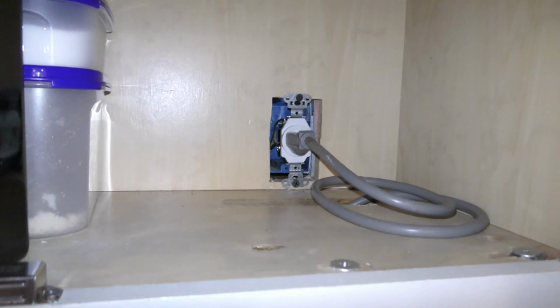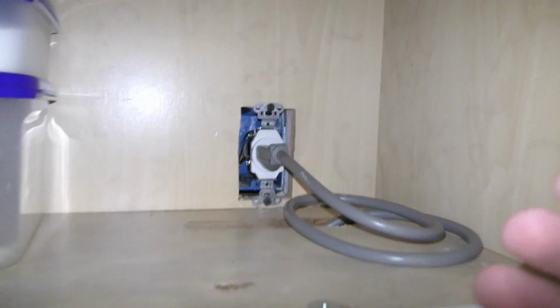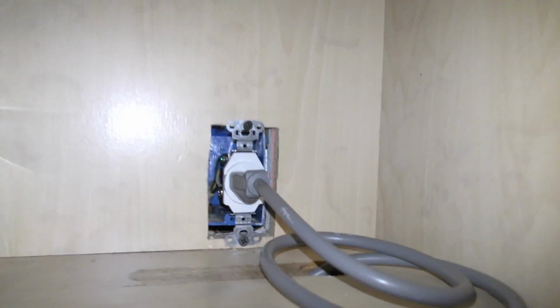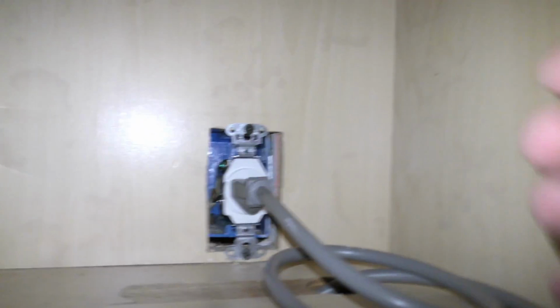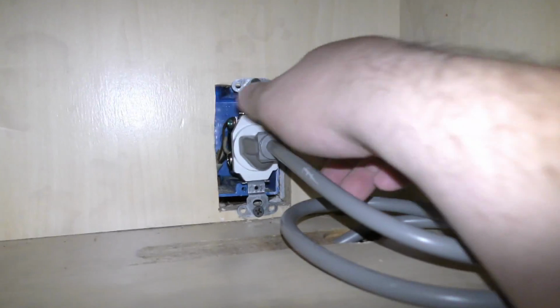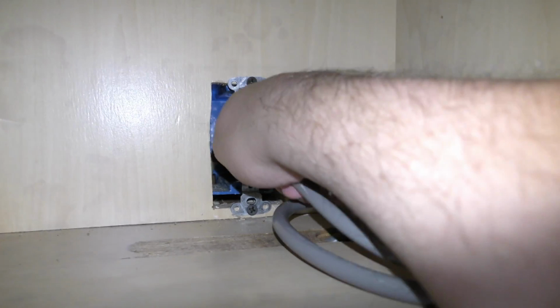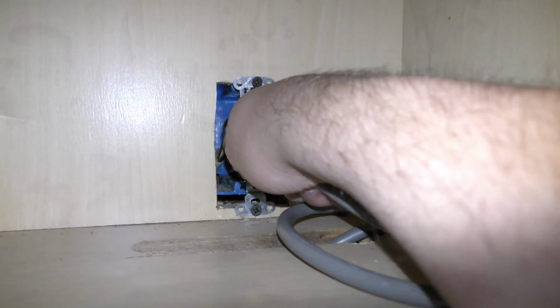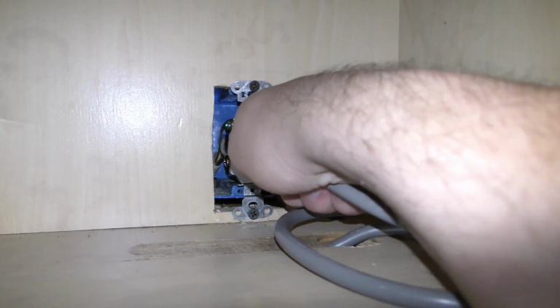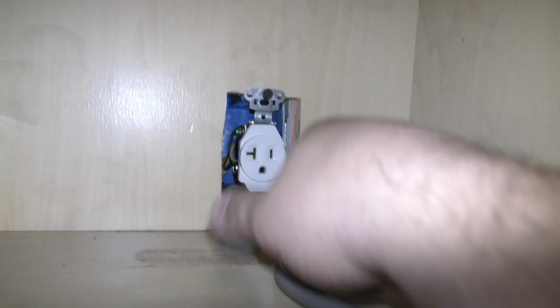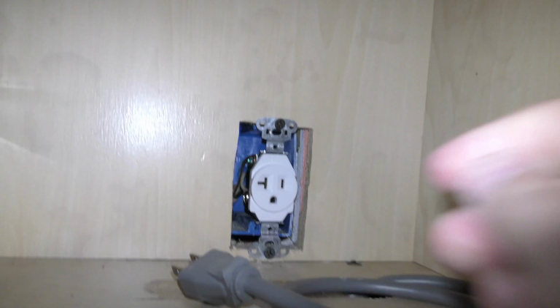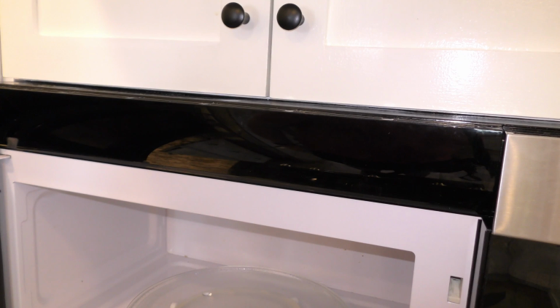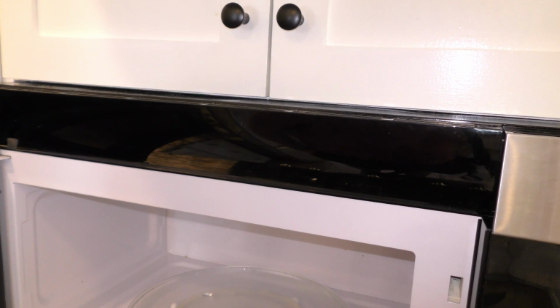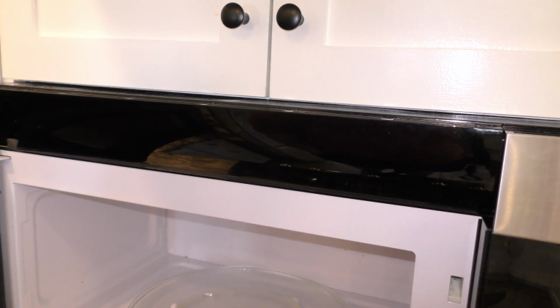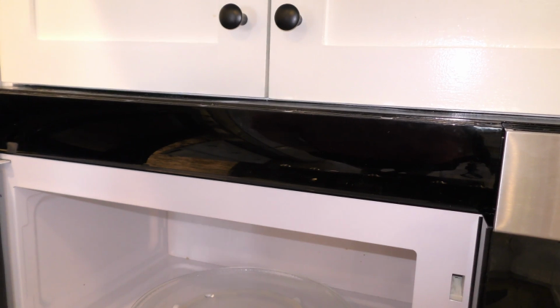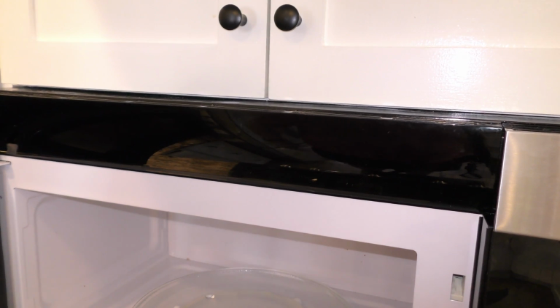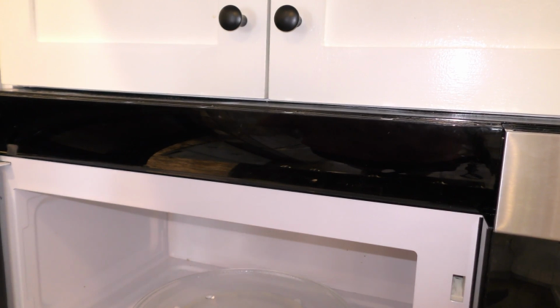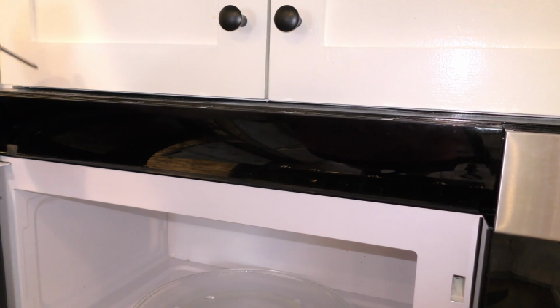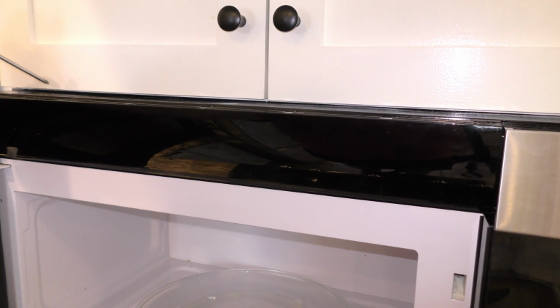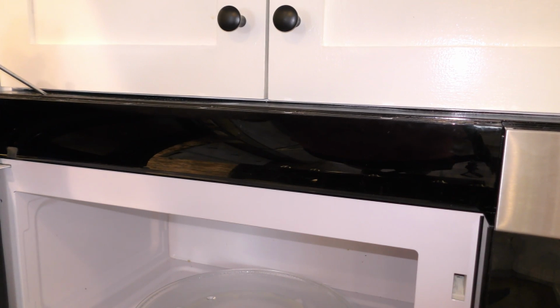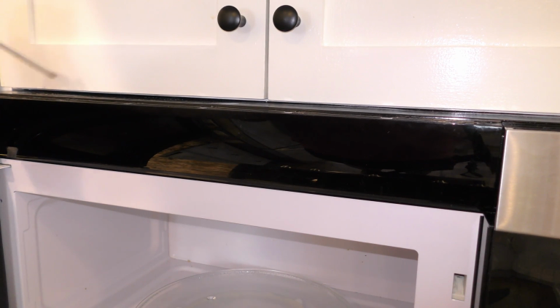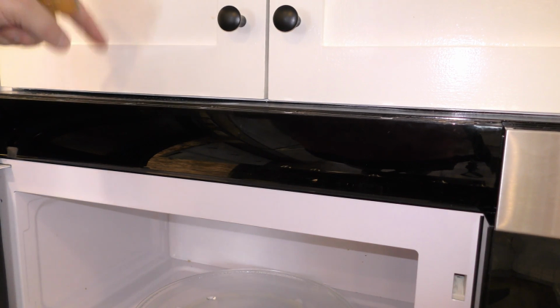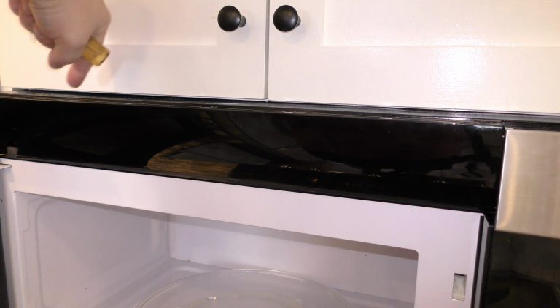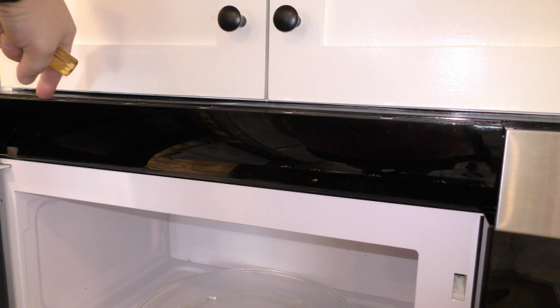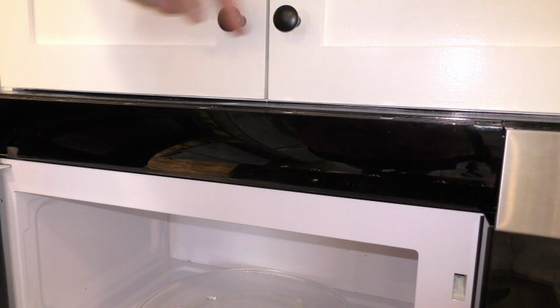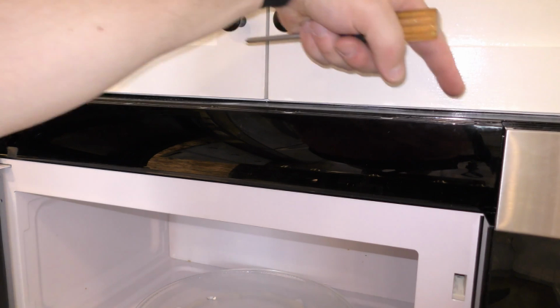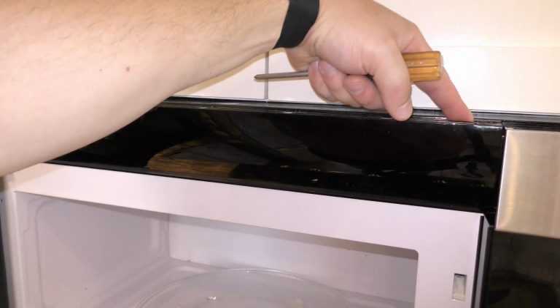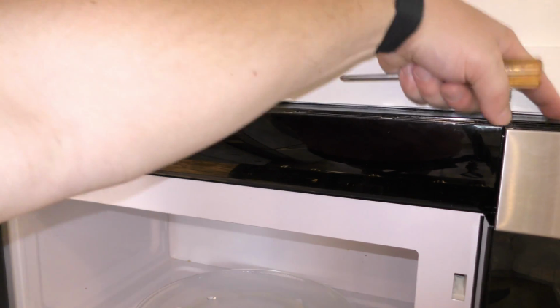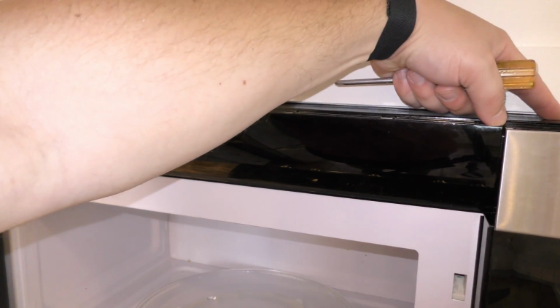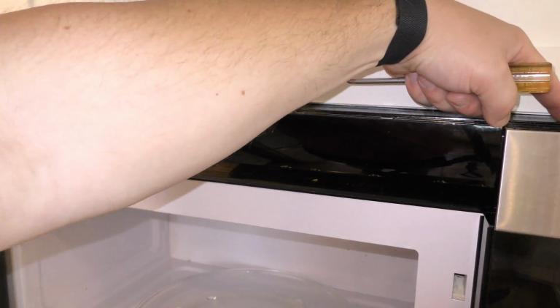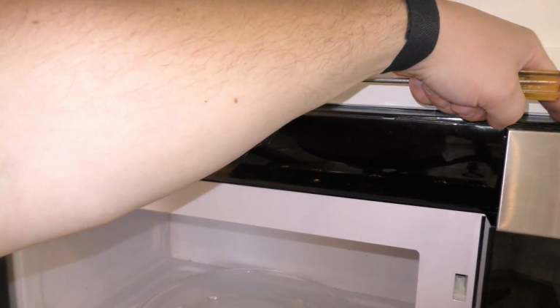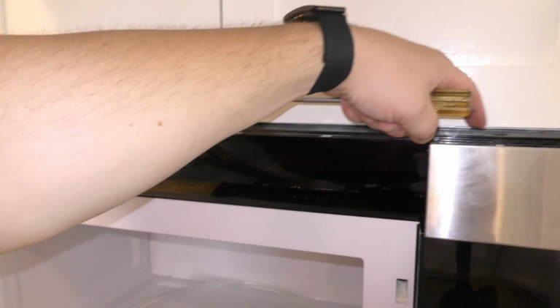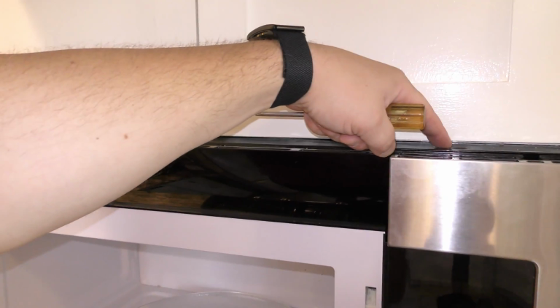Before you start doing anything with the microwave, make sure you unplug it. On this specific GE model, there's a screw here, right here, here, and then one on this panel right here.